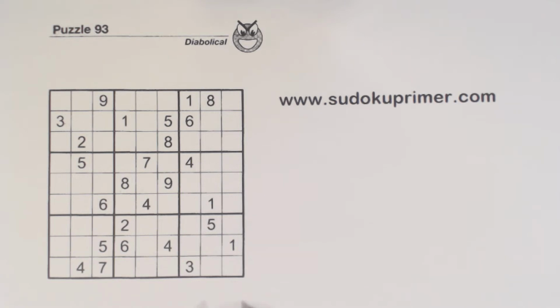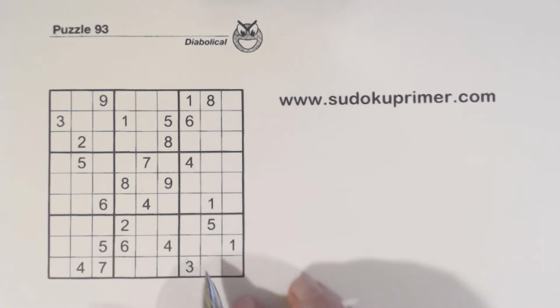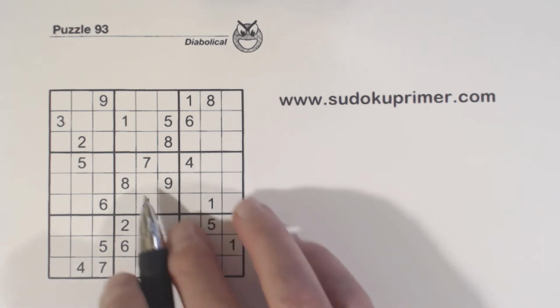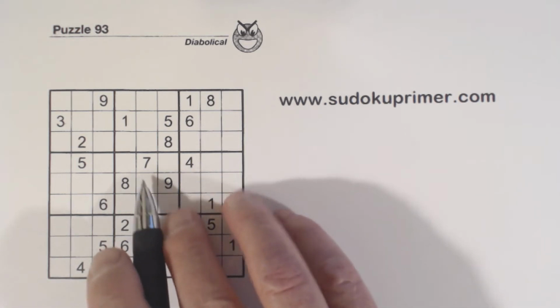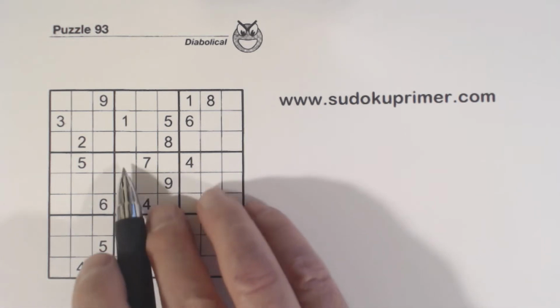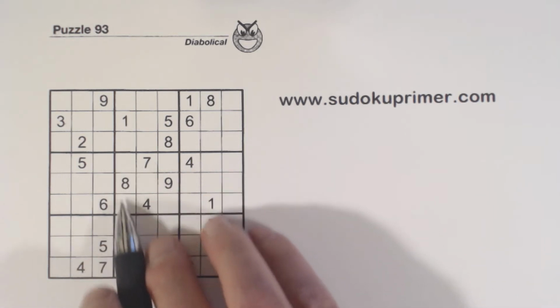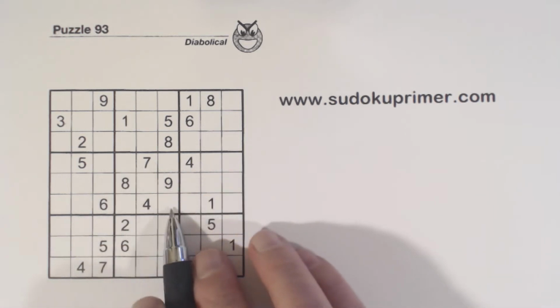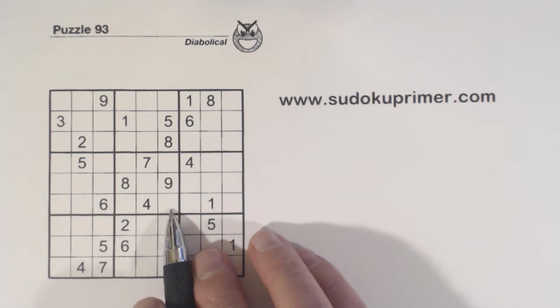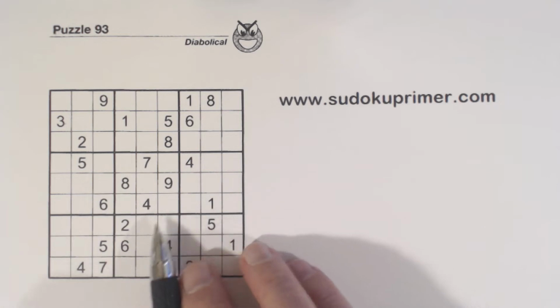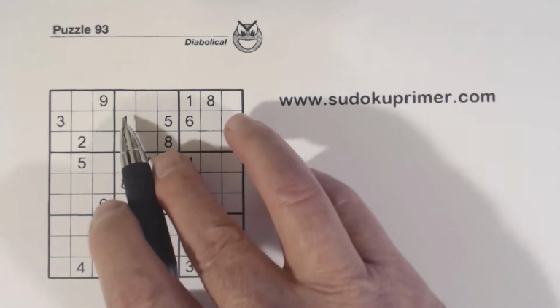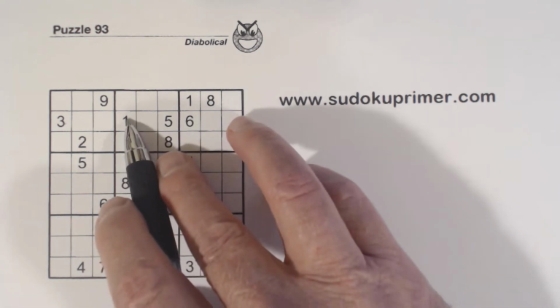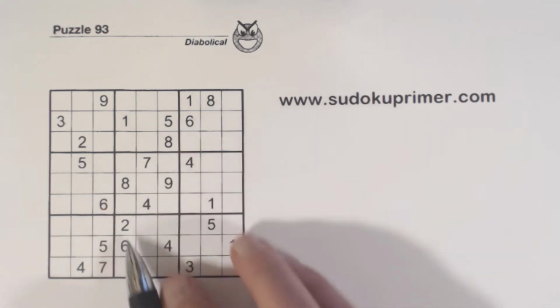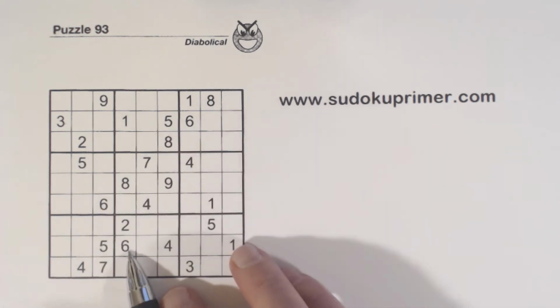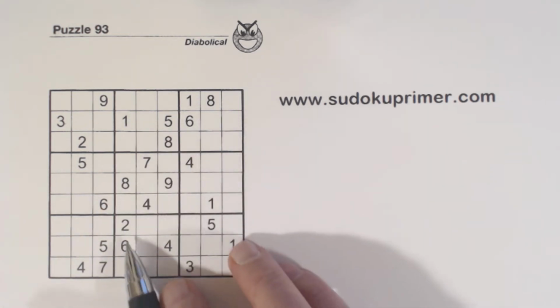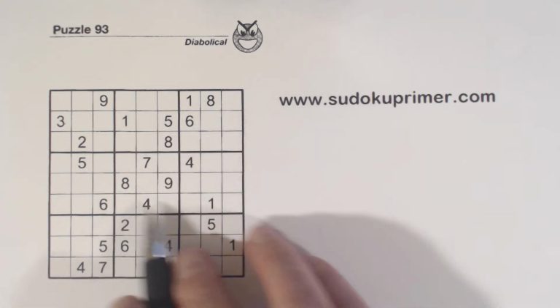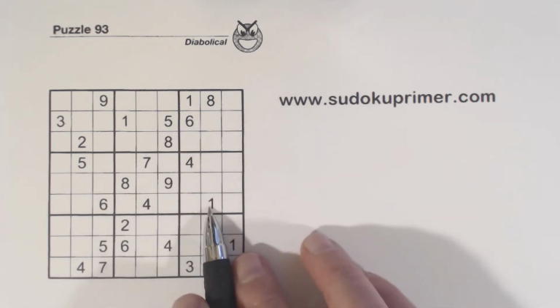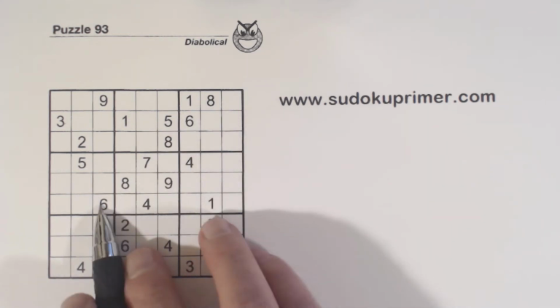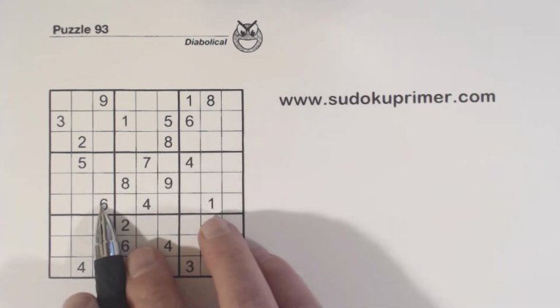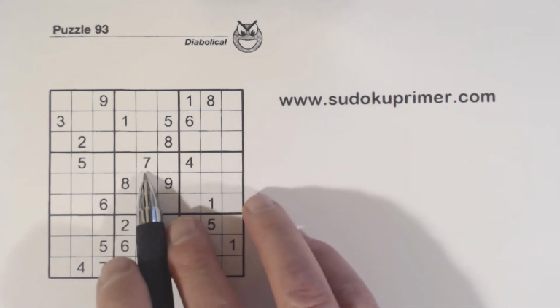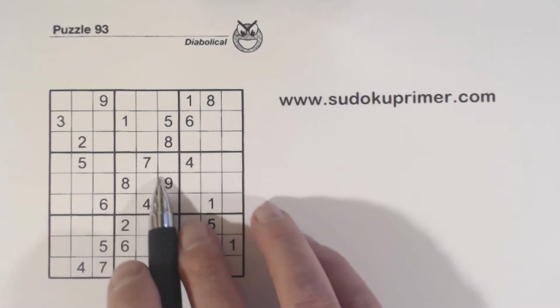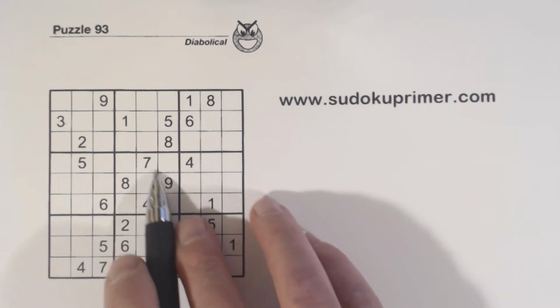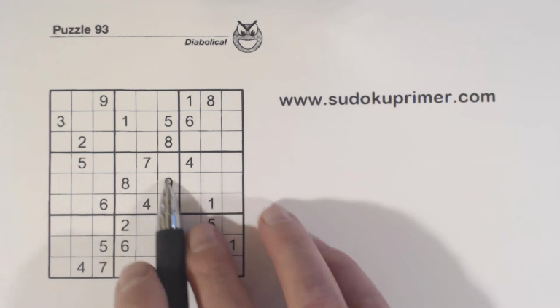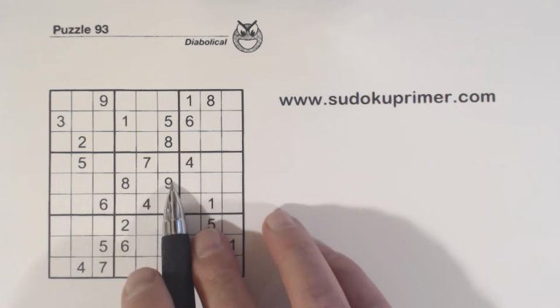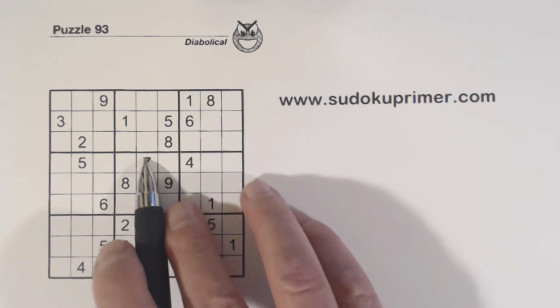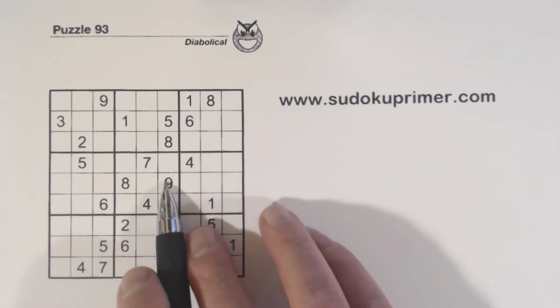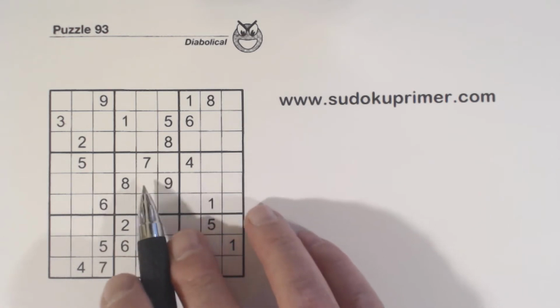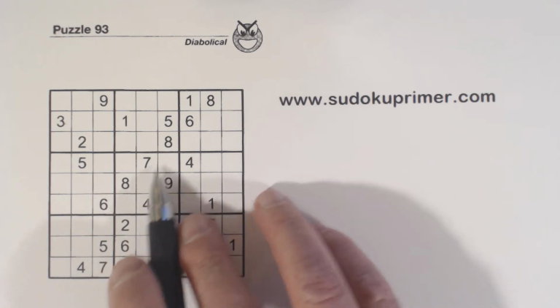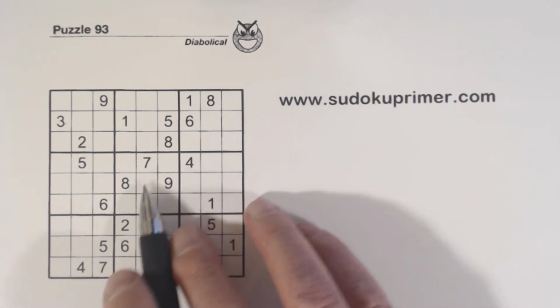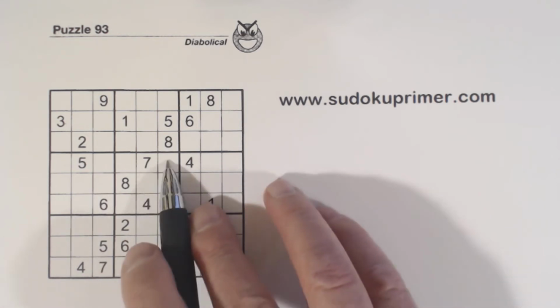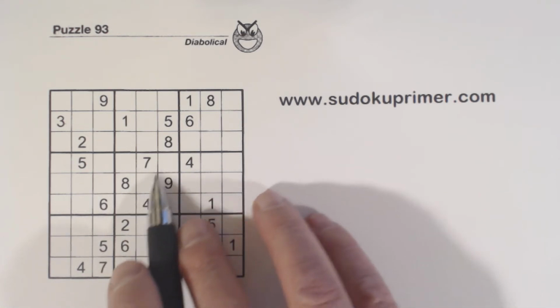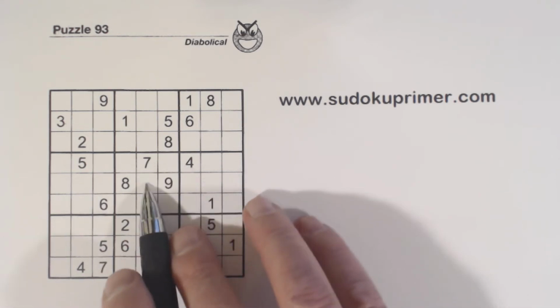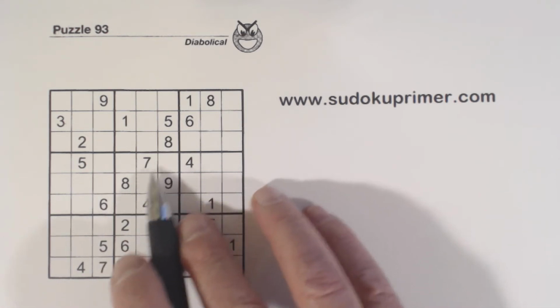We've put in three numbers here, and we have a 1 and a 6 here, and a 1 and a 6 here. Using this as a diagonal pattern, we can see we have 1-6 twins right there.